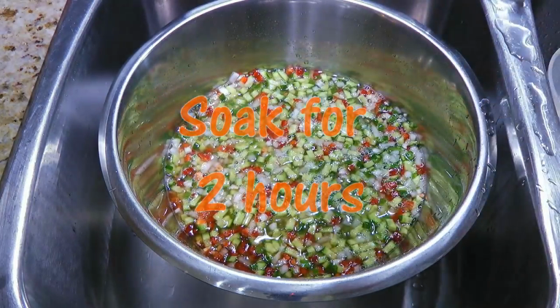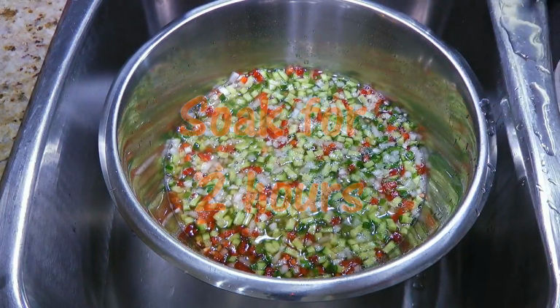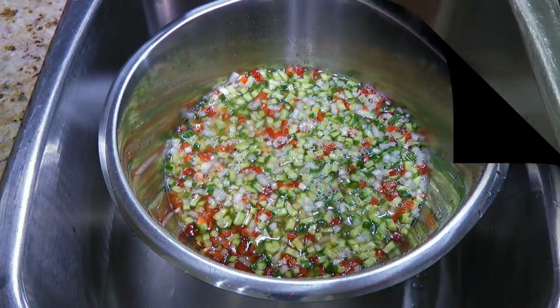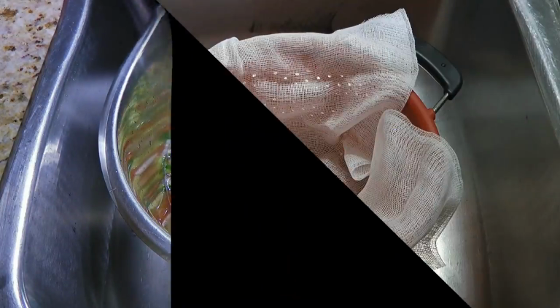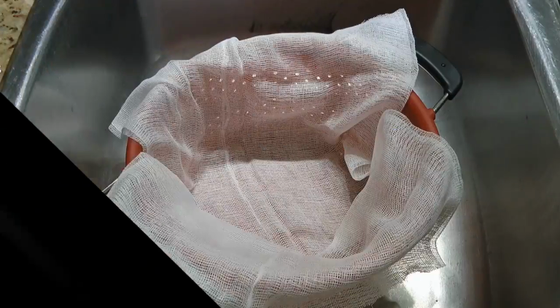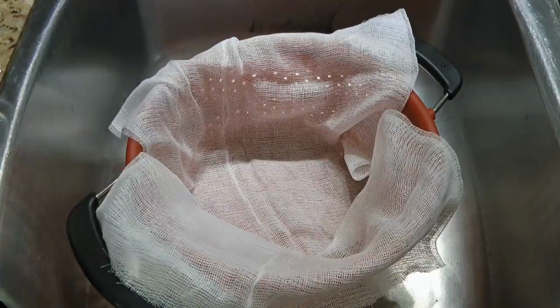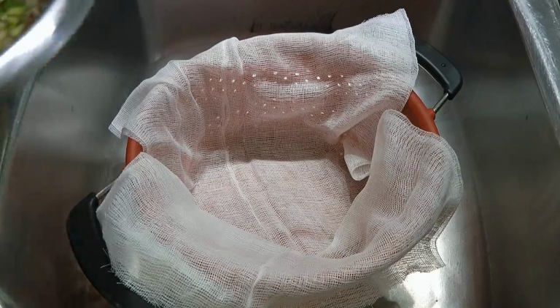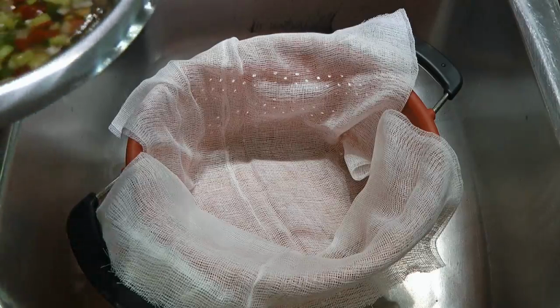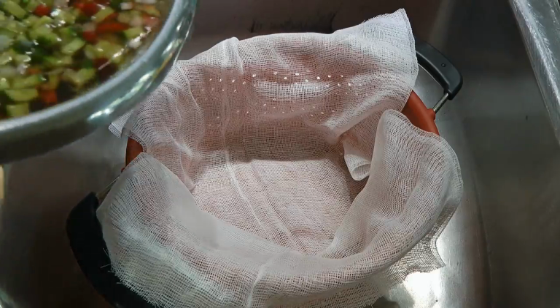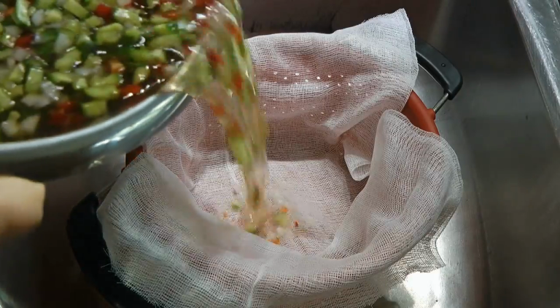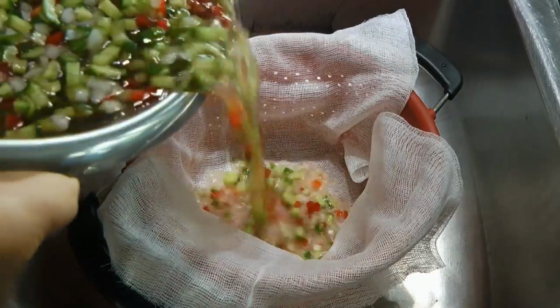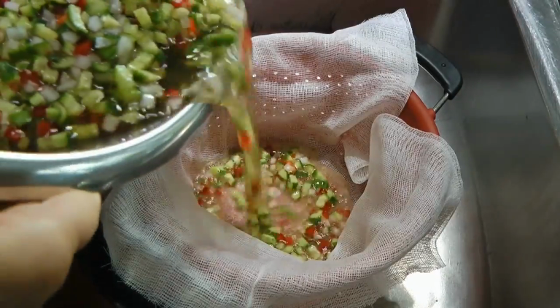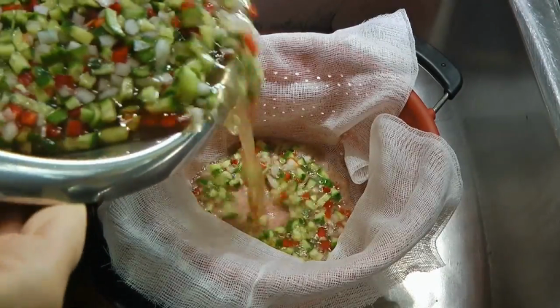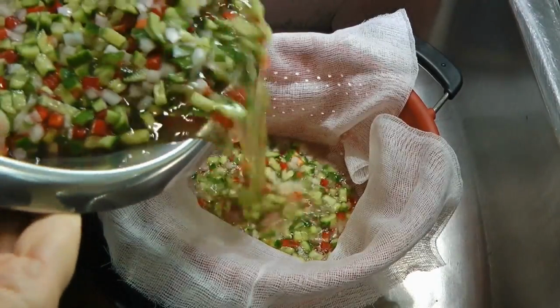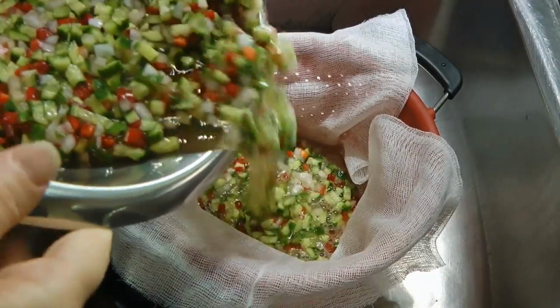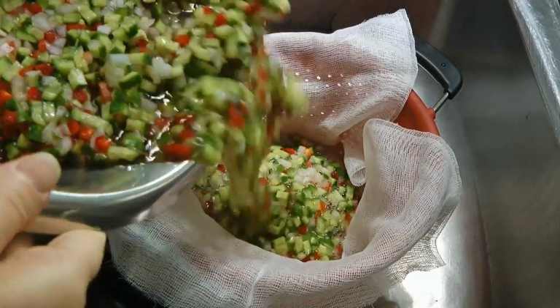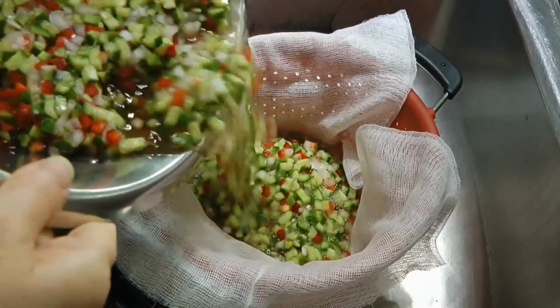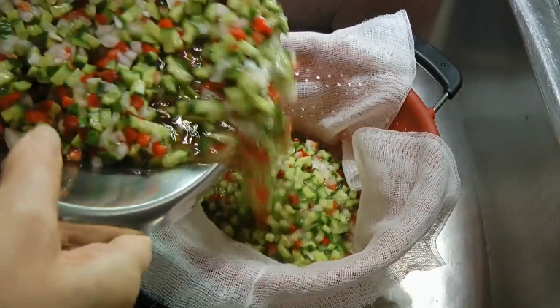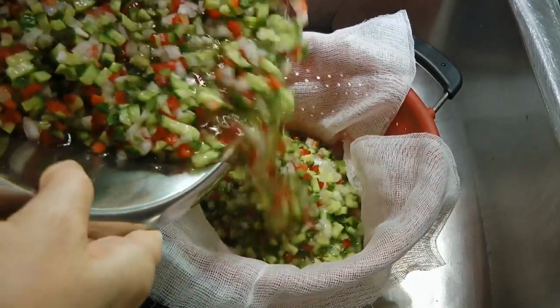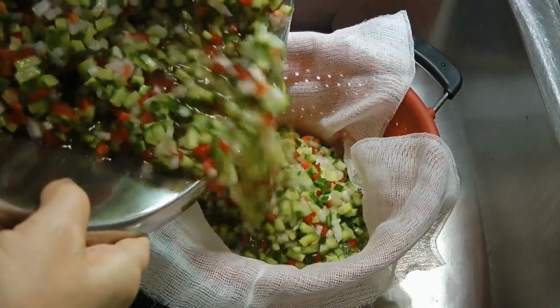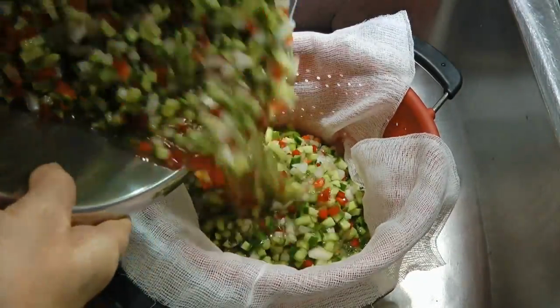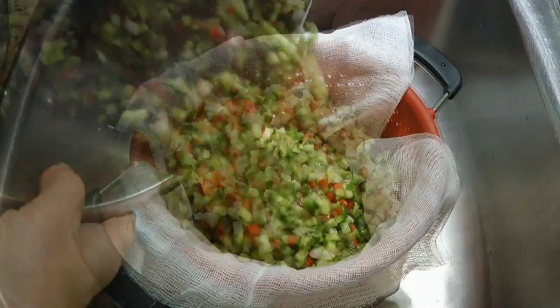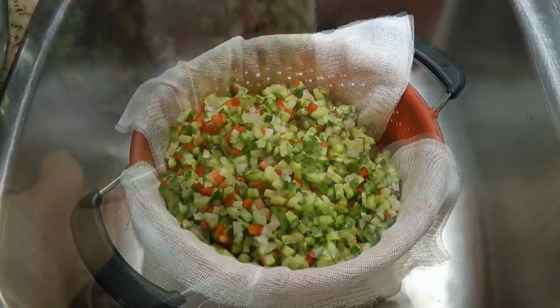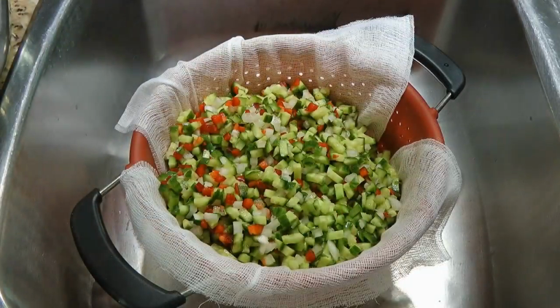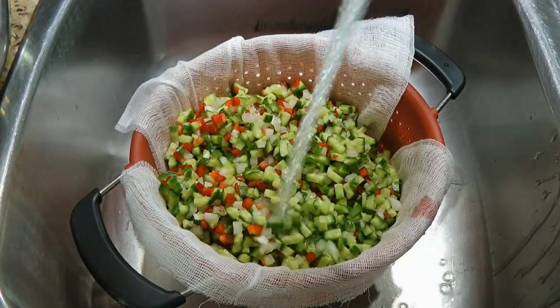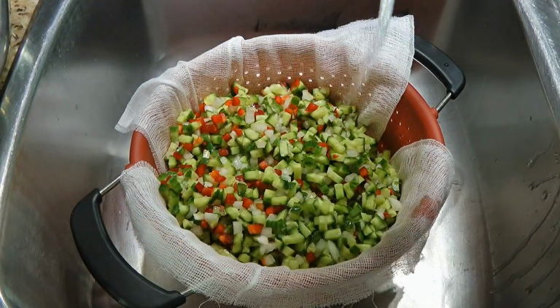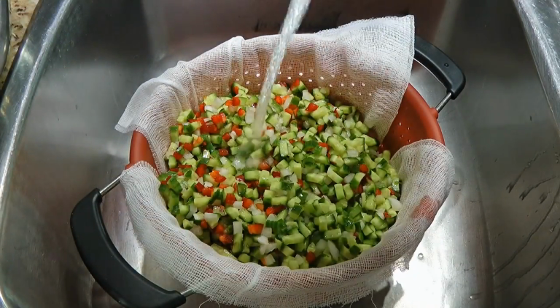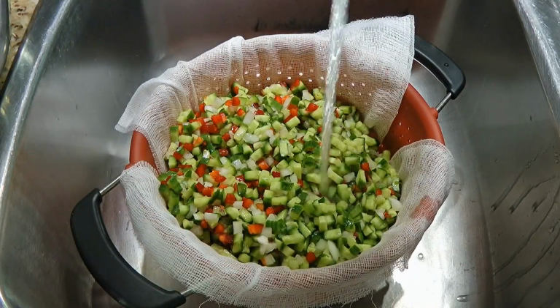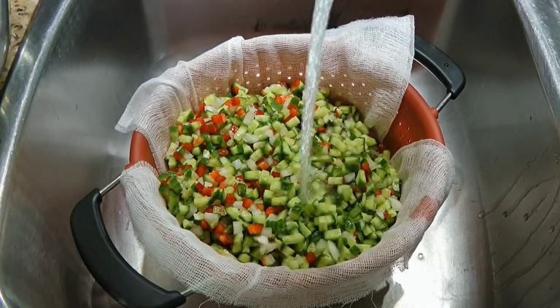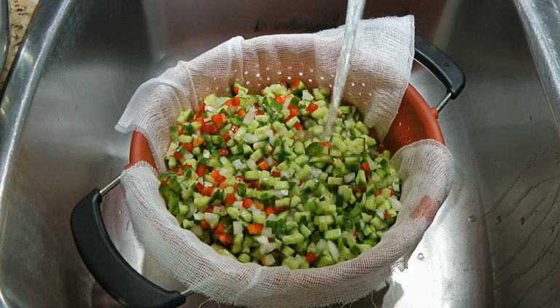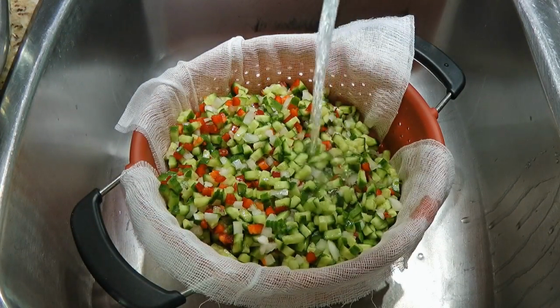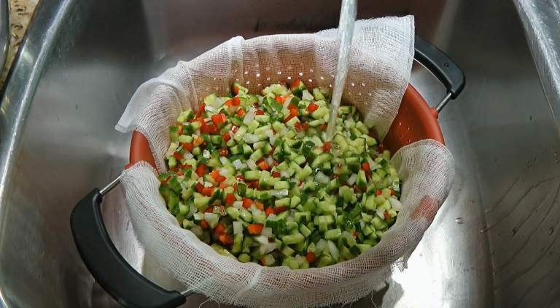A couple hours later, we'll drain the vegetables into a colander lined with cheesecloth. We'll rinse them well under cold water and let them drain.